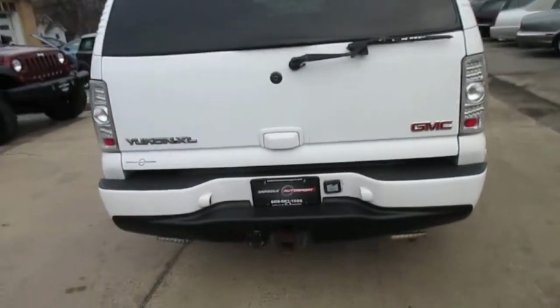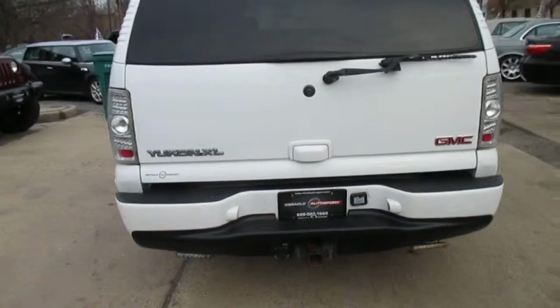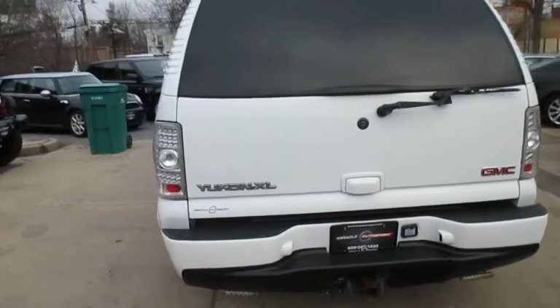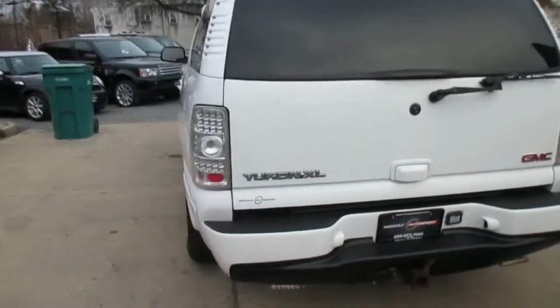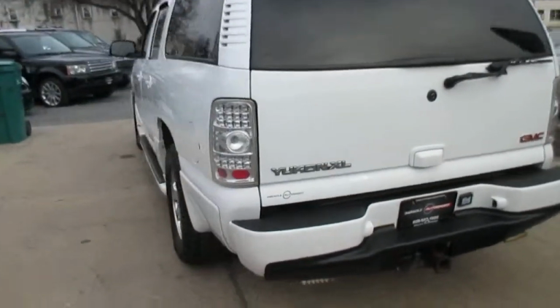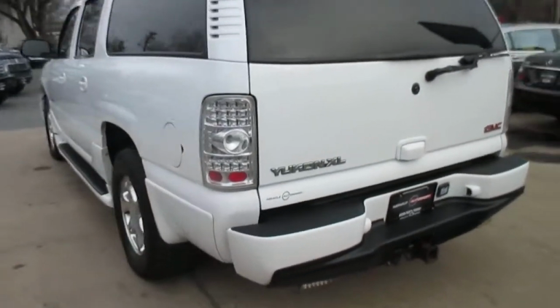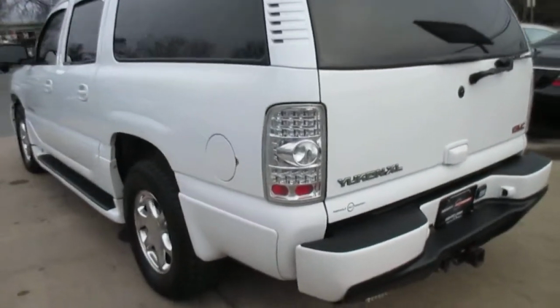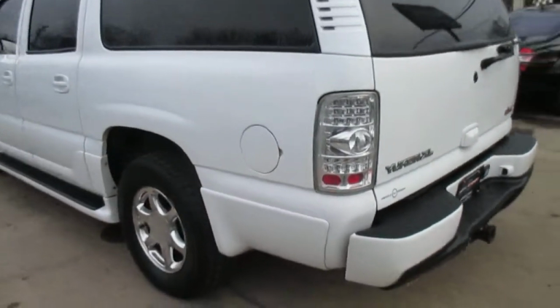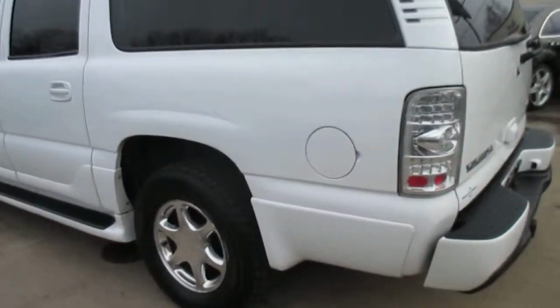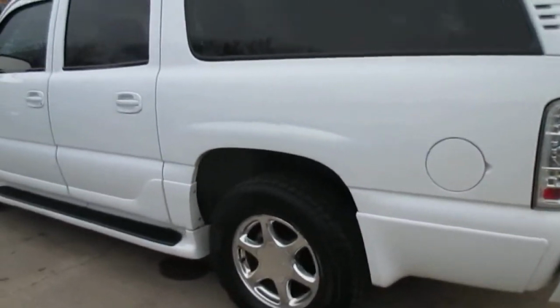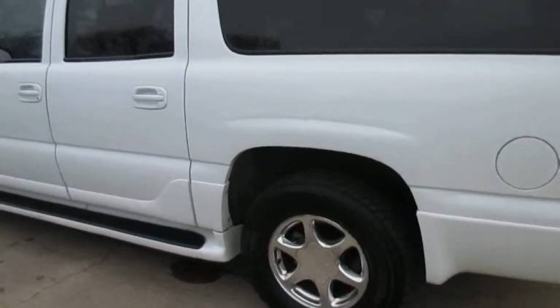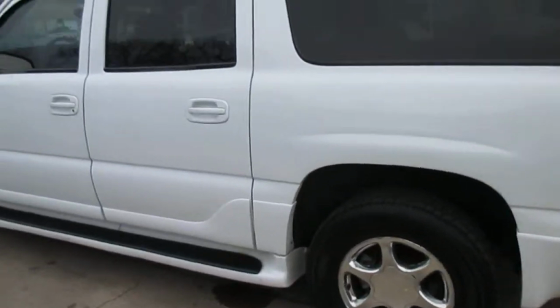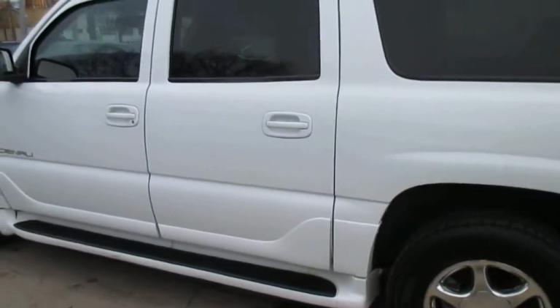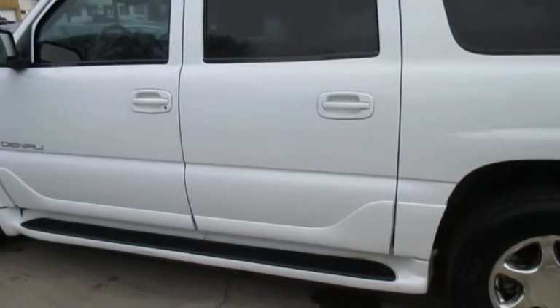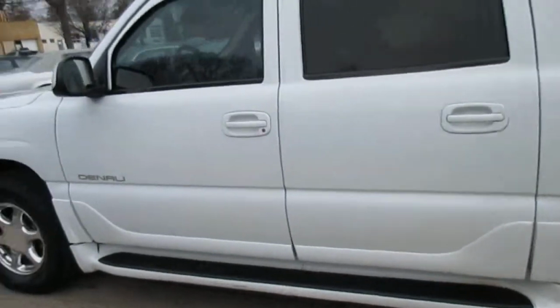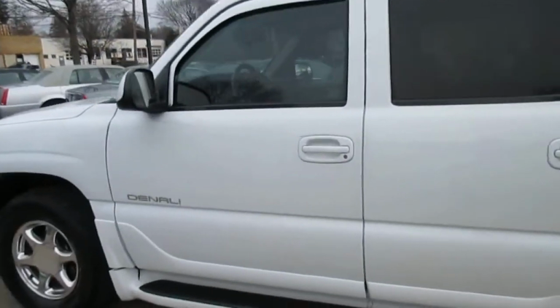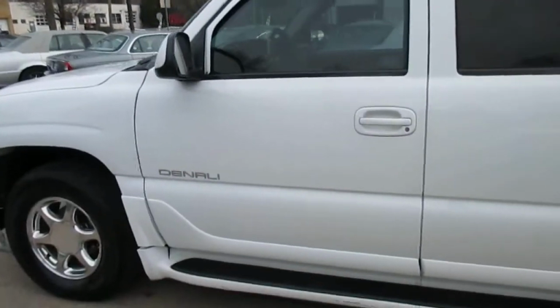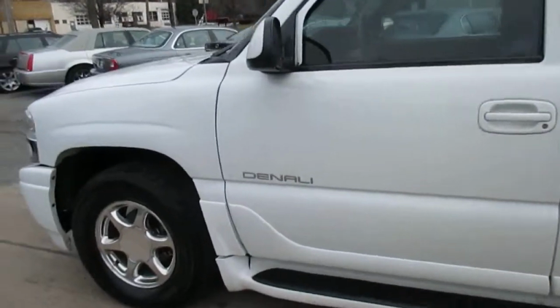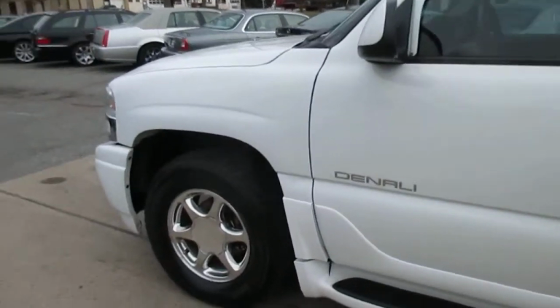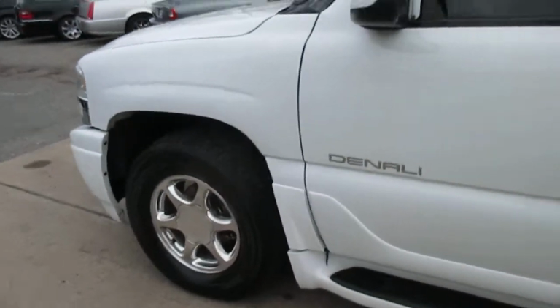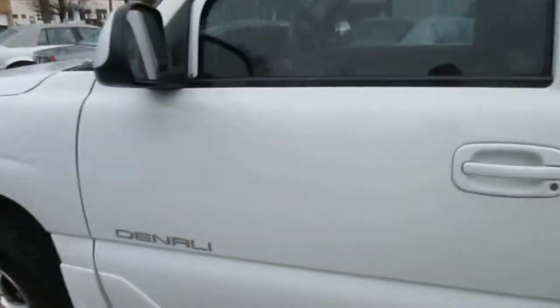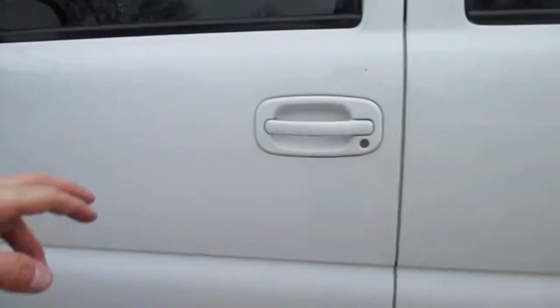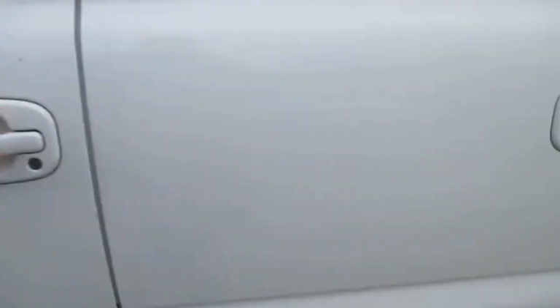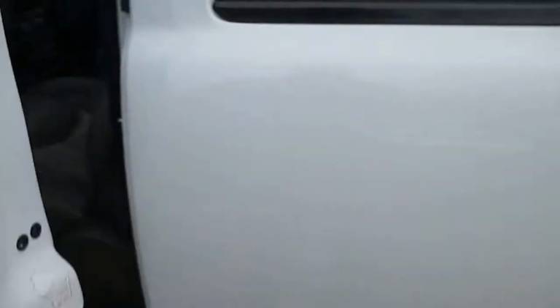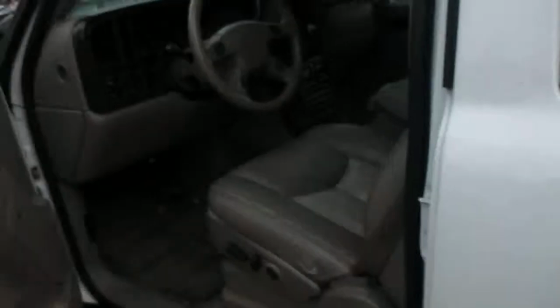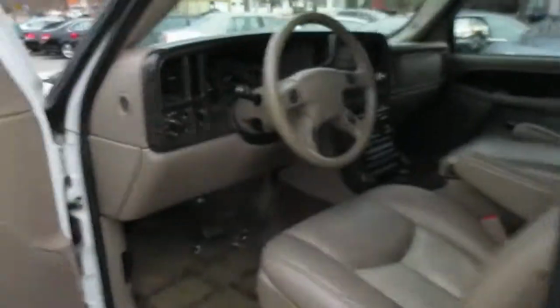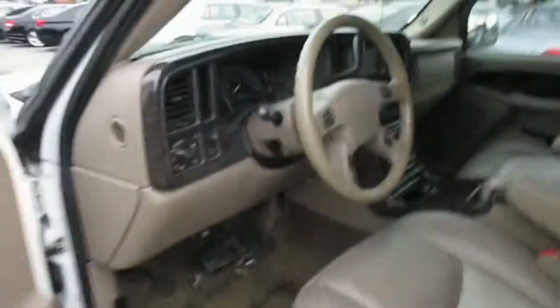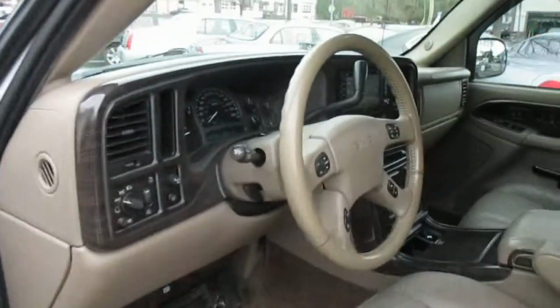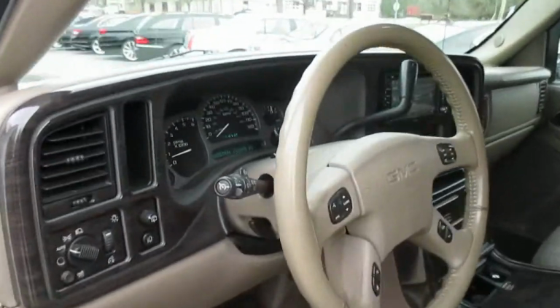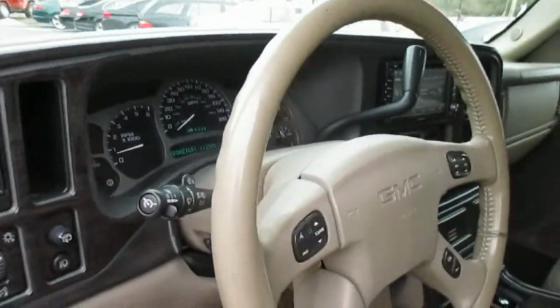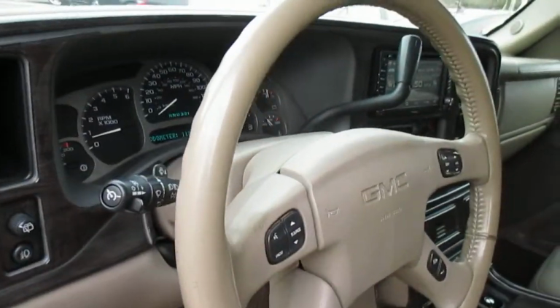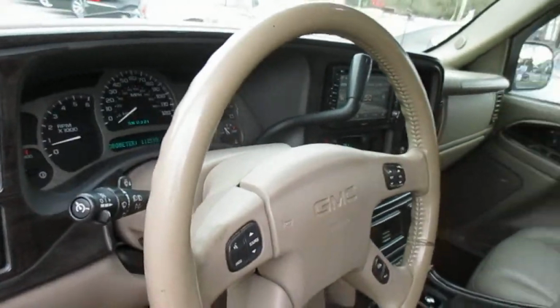Upgraded stereo — it's got nav and backup camera. Really no dents on the body. No warning lights on the dash. It's got about 112,000 miles on it.